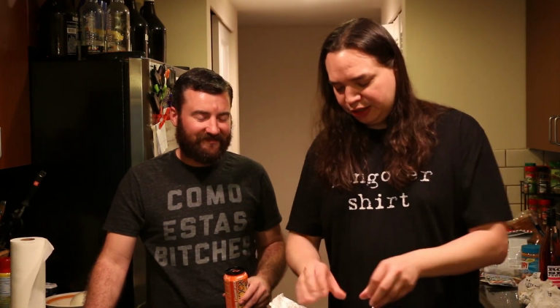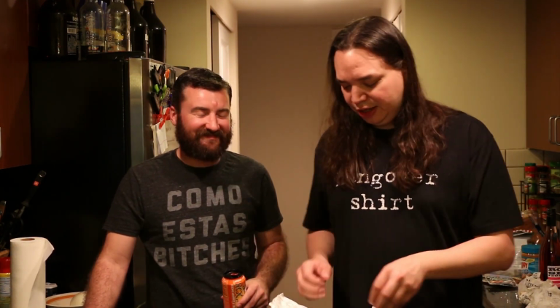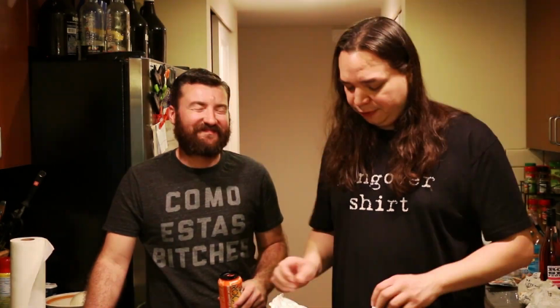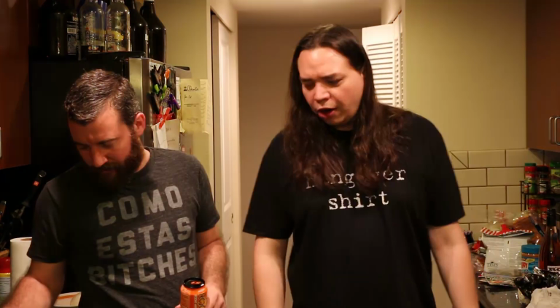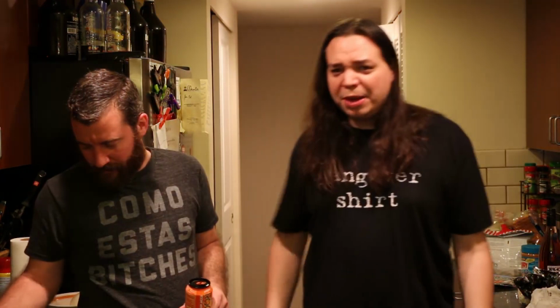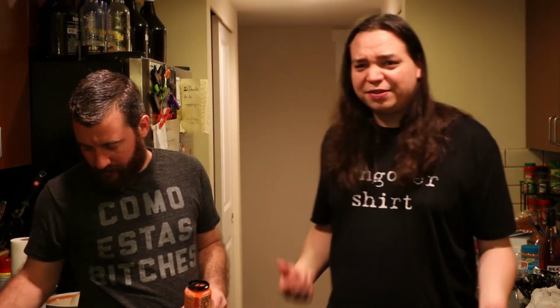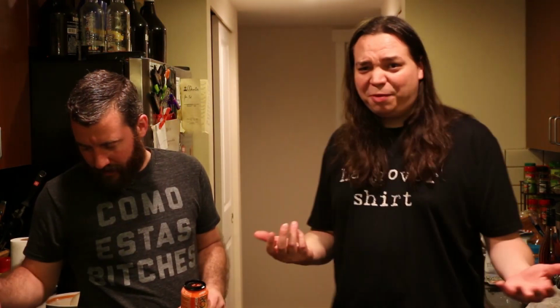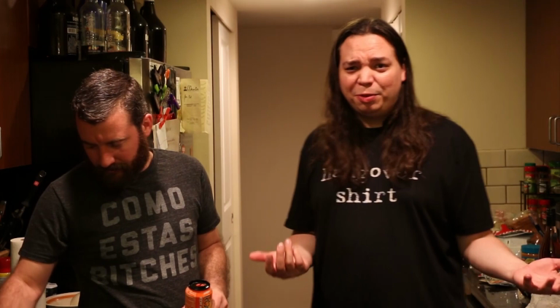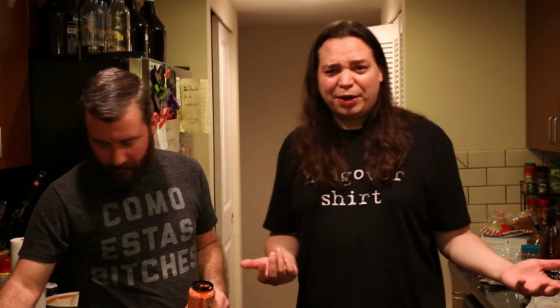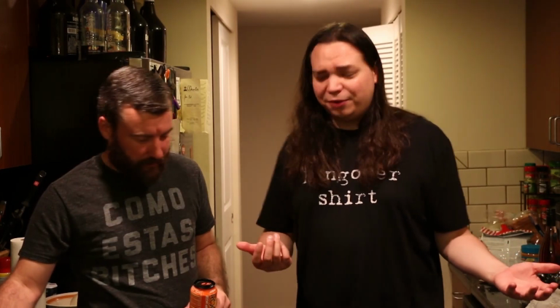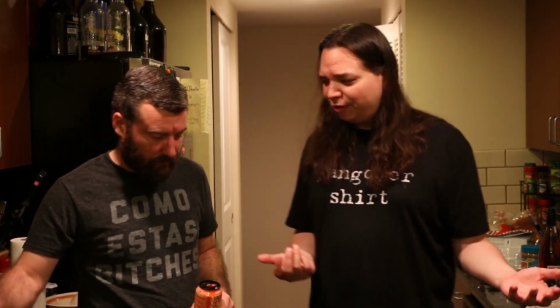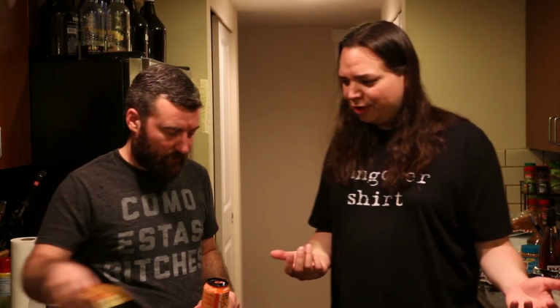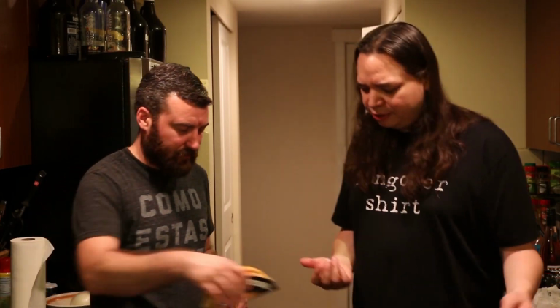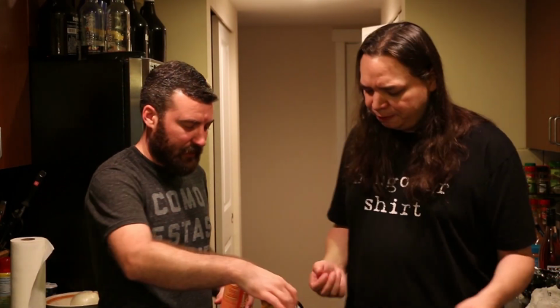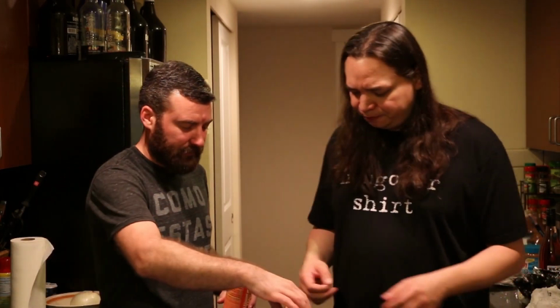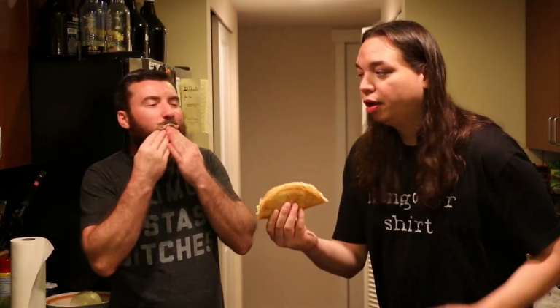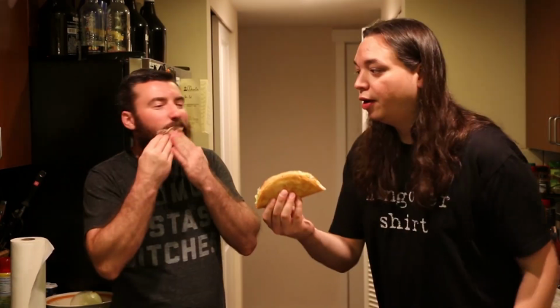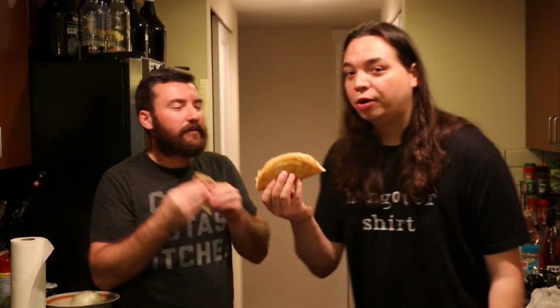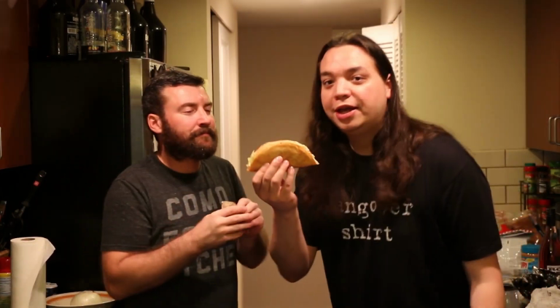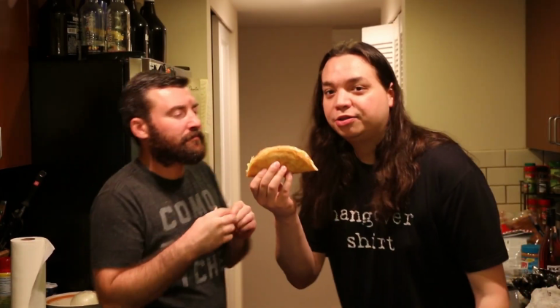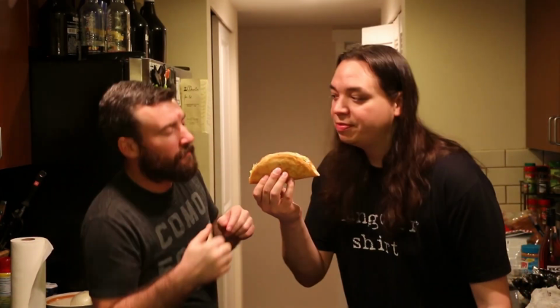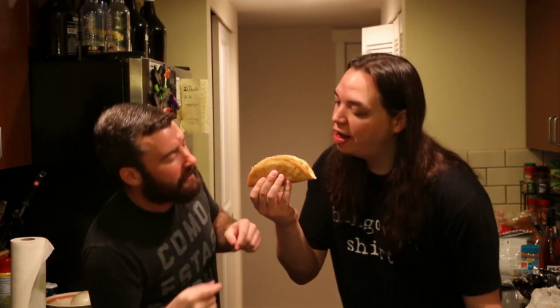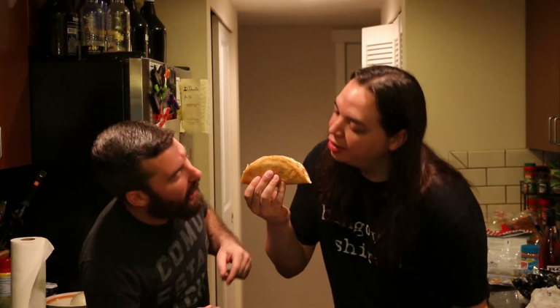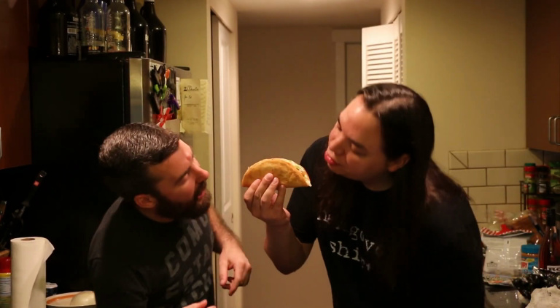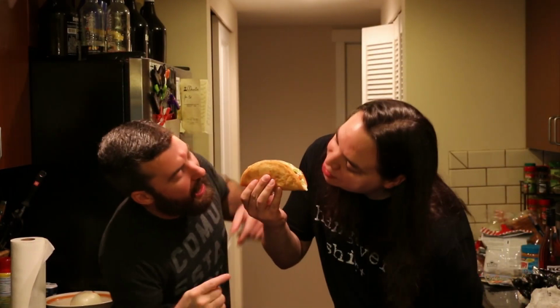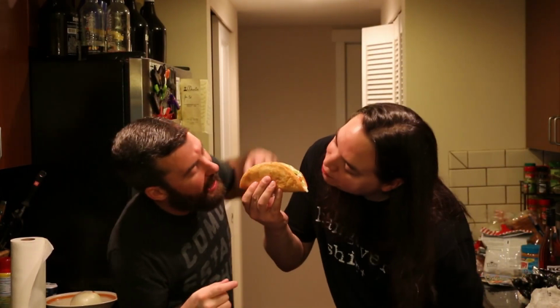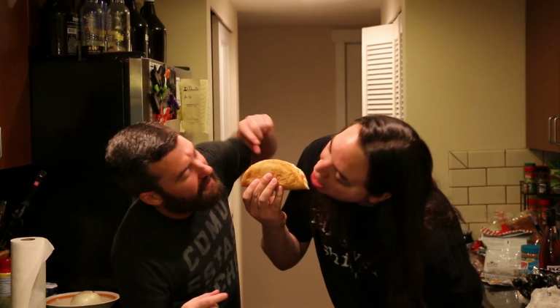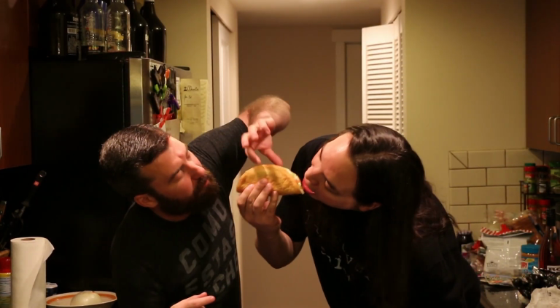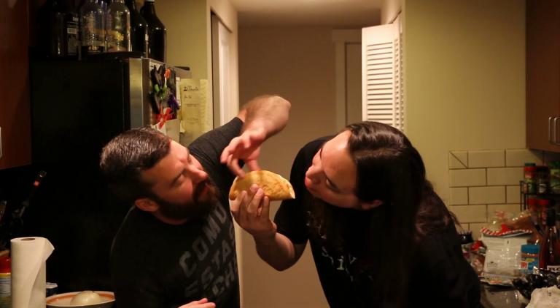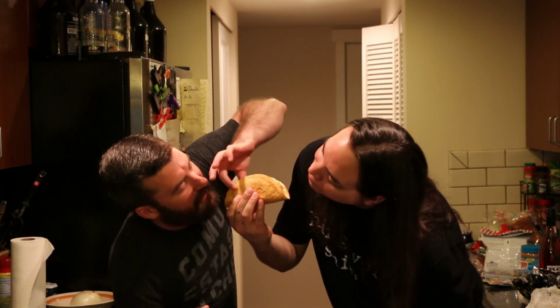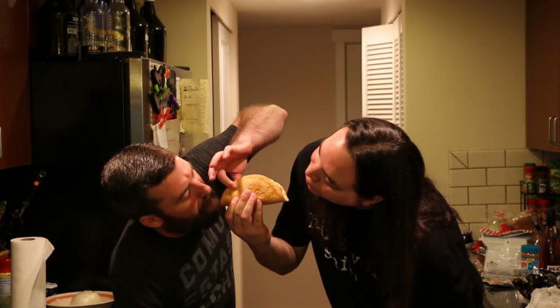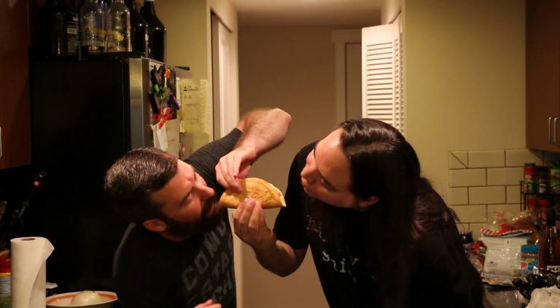Forget this thing. Maybe the steak one will be better for some reason — I doubt it. All right, we're going Lady and the Tramp style. Get your big hand out of my way.